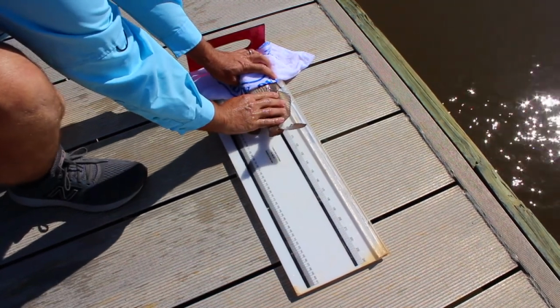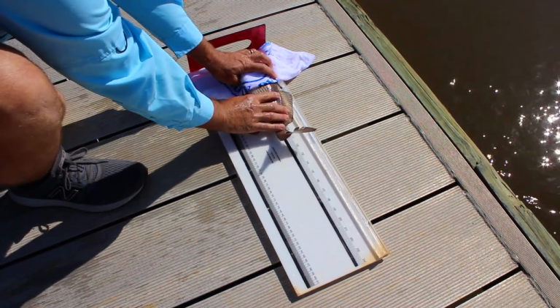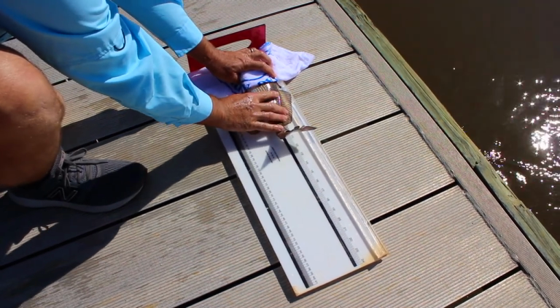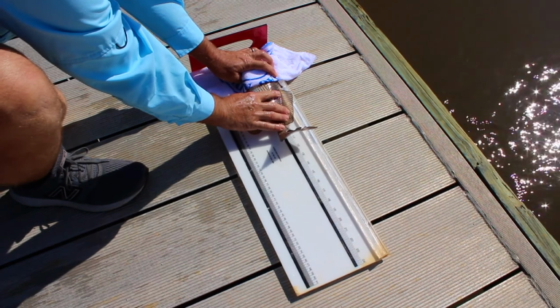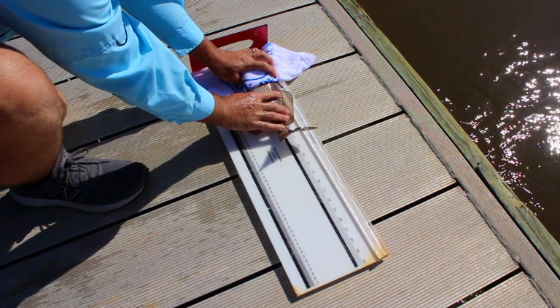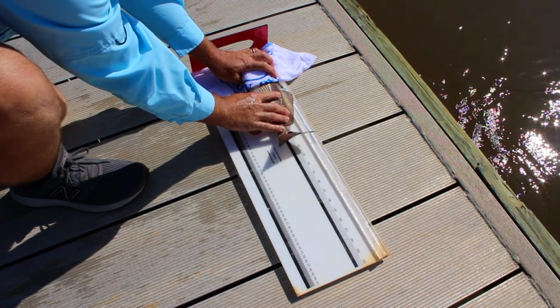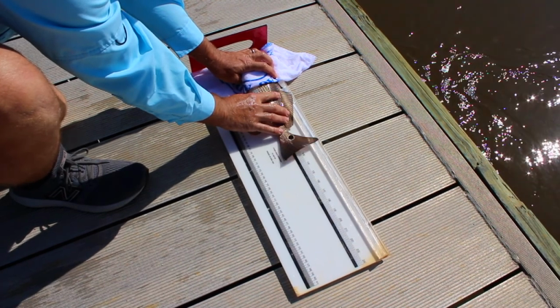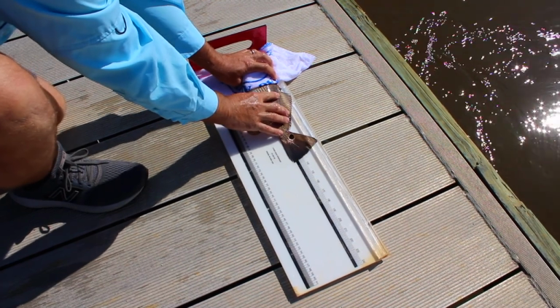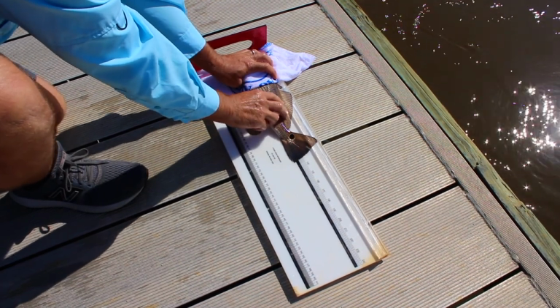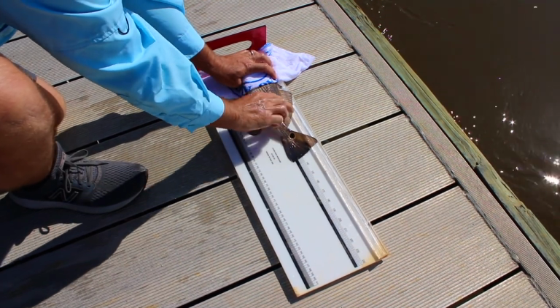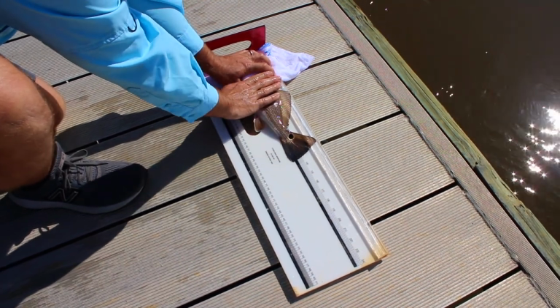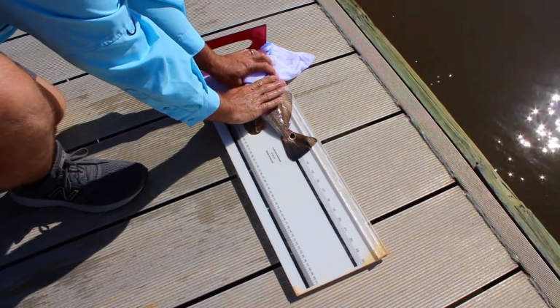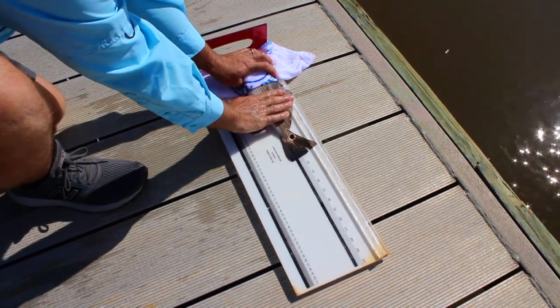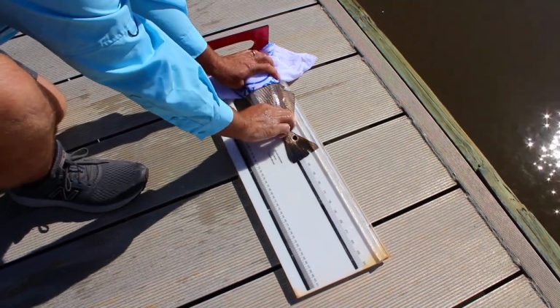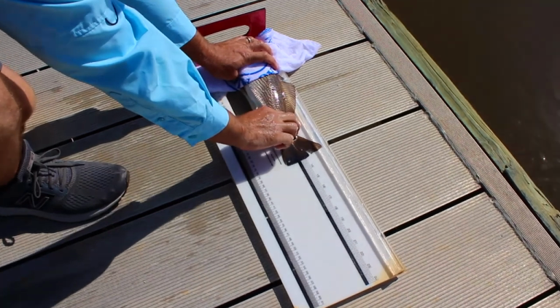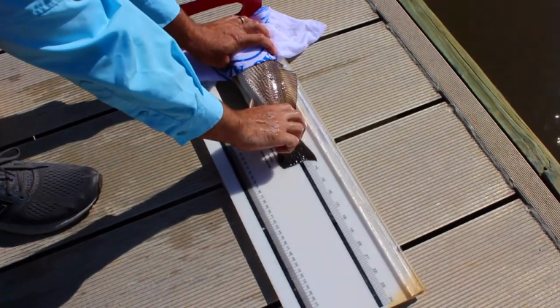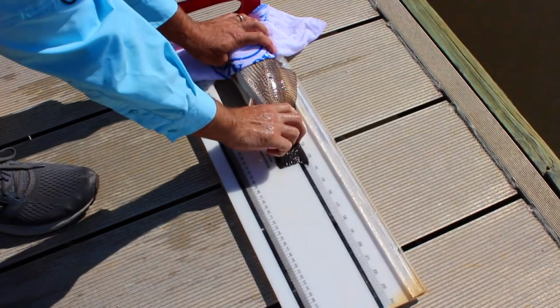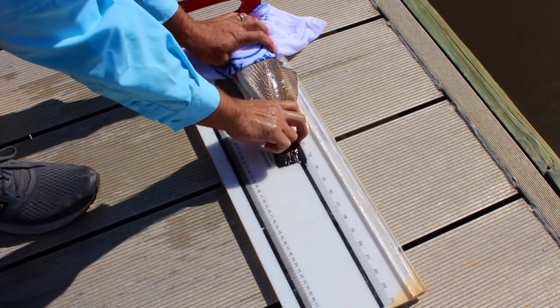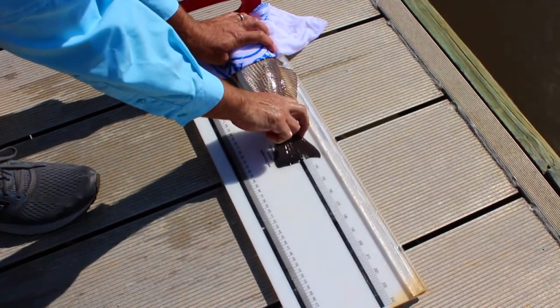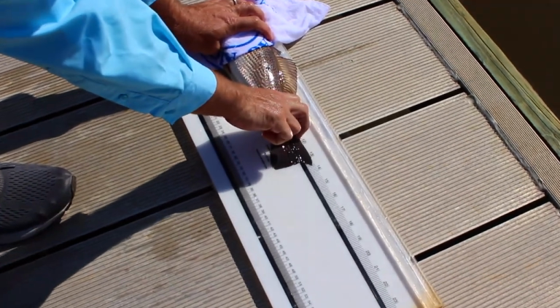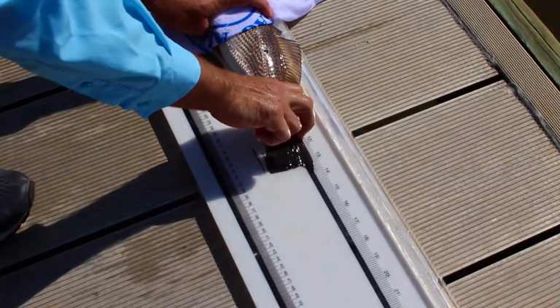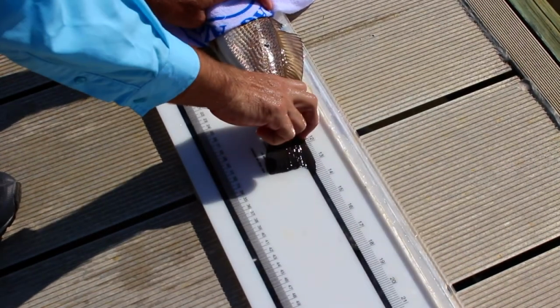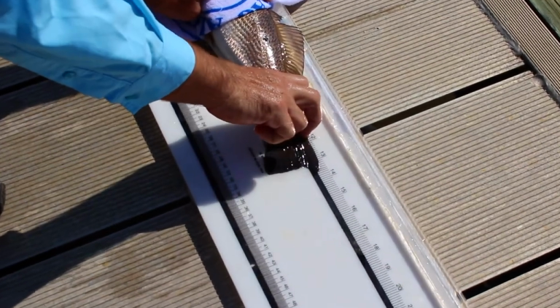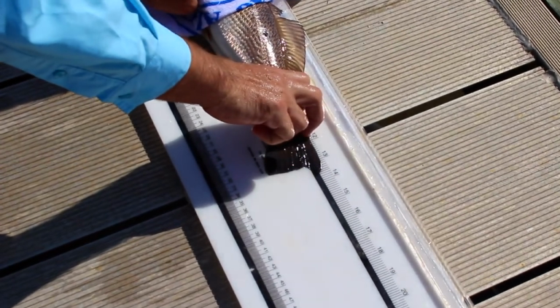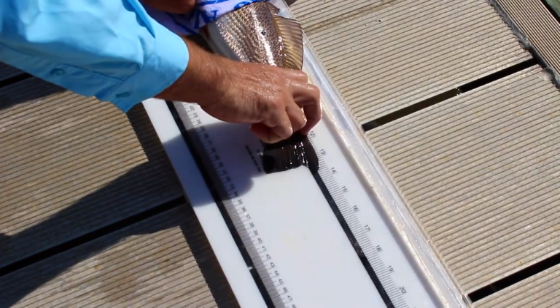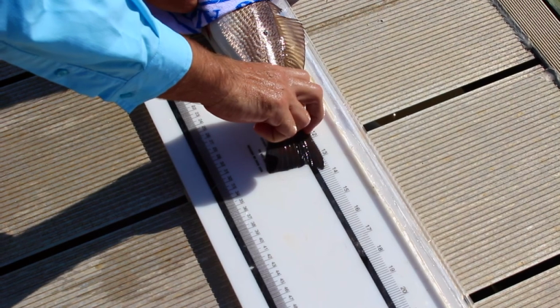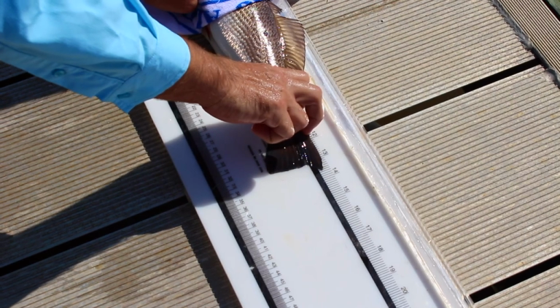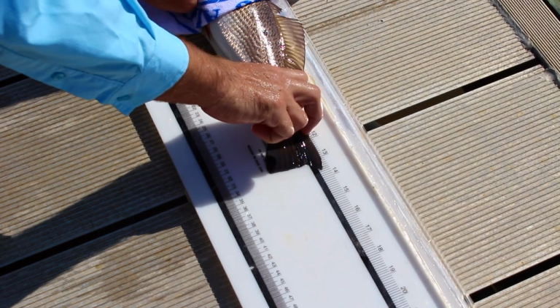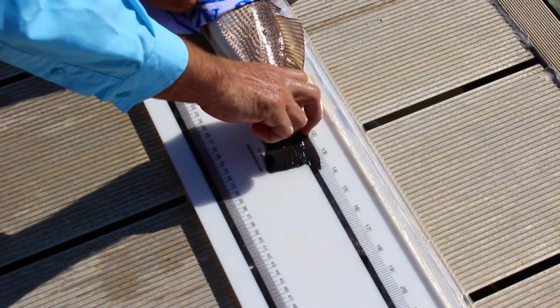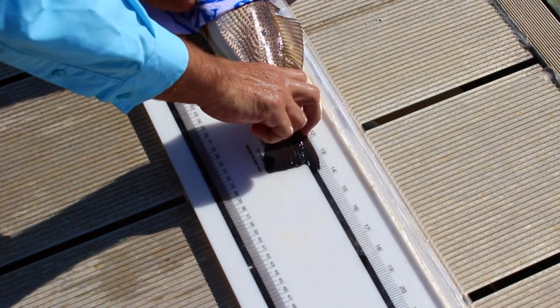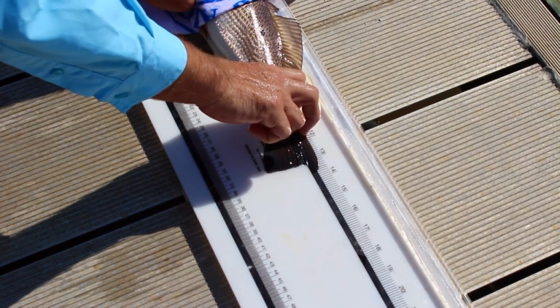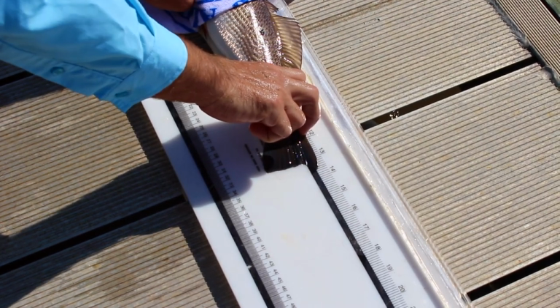What we want to do is make sure that the nose is butted up against our board, and then the fish is nice and flat. We're gonna run our hand down to sort of pinch this tail and make sure it's extended all the way out. This fish is just a little bit over 13 and a half inches.